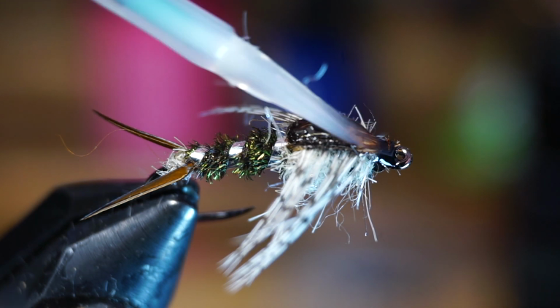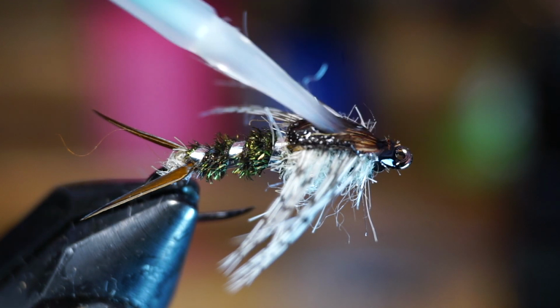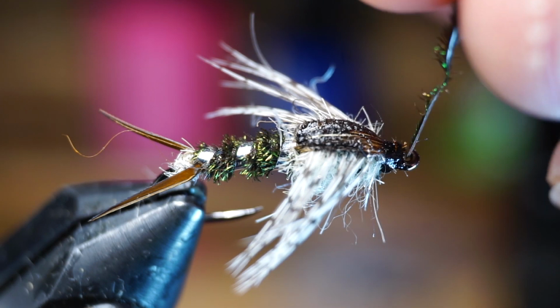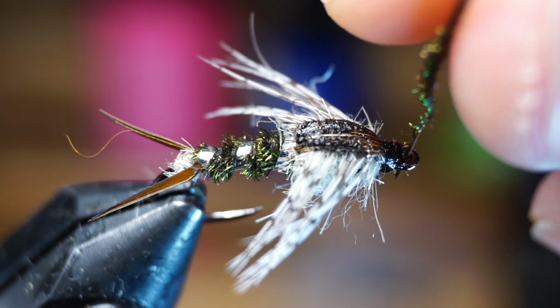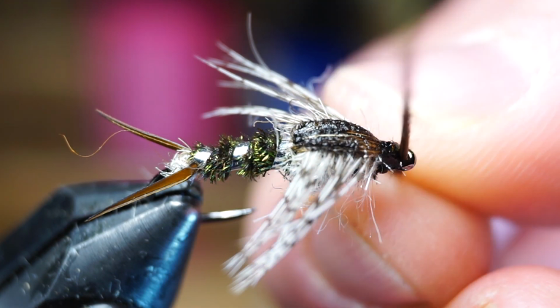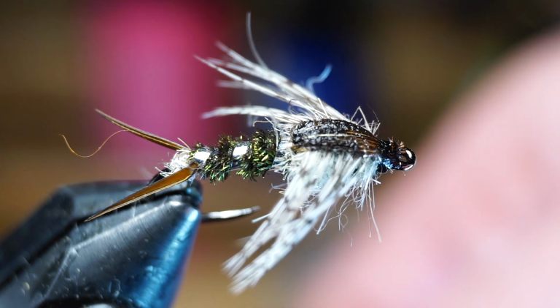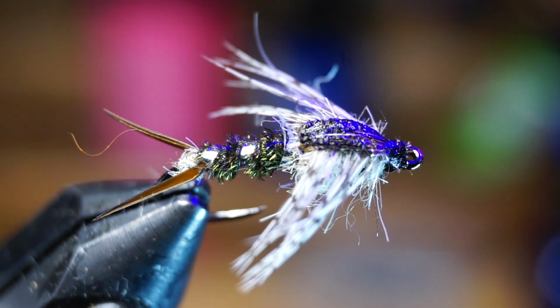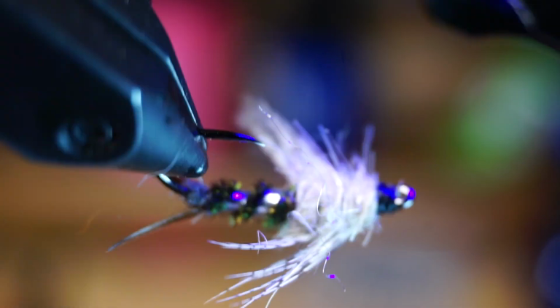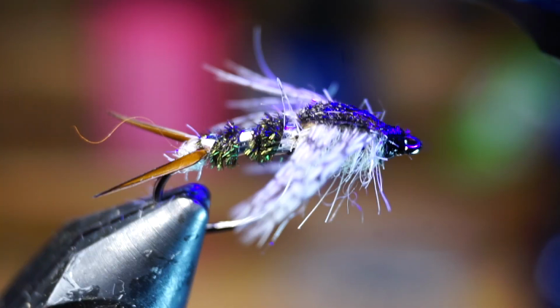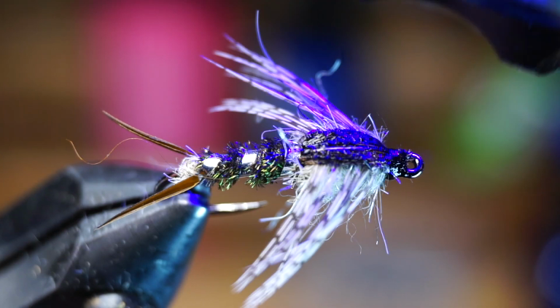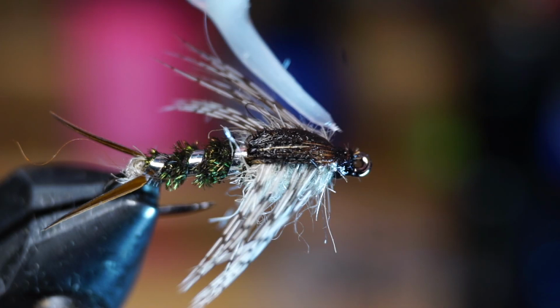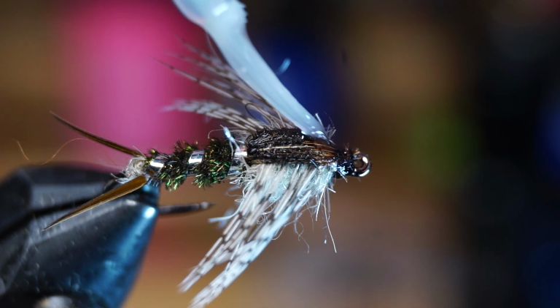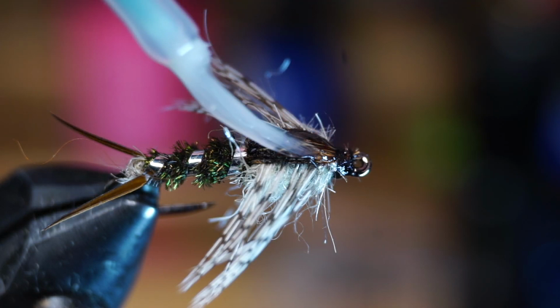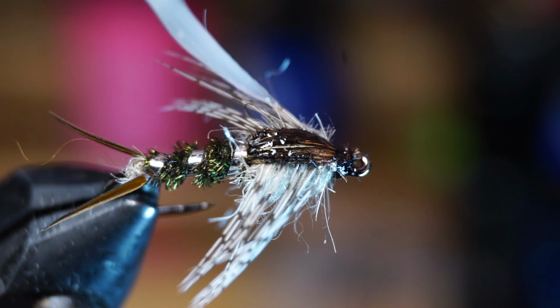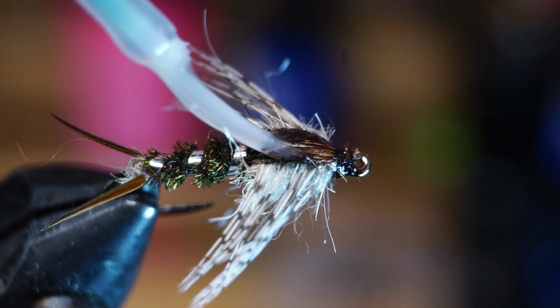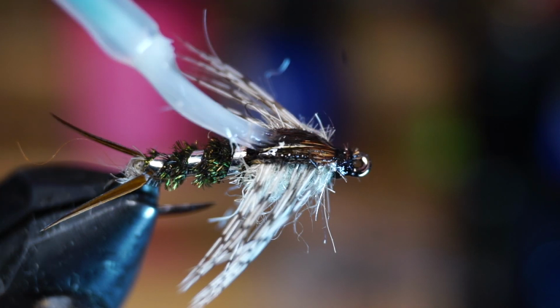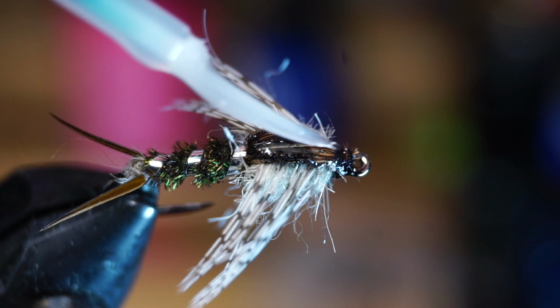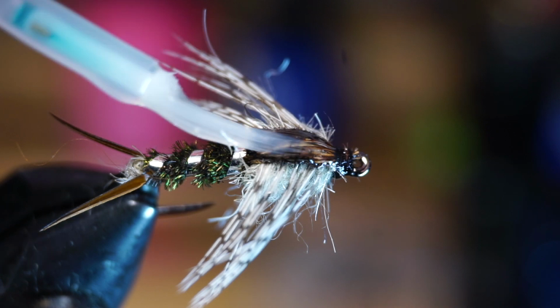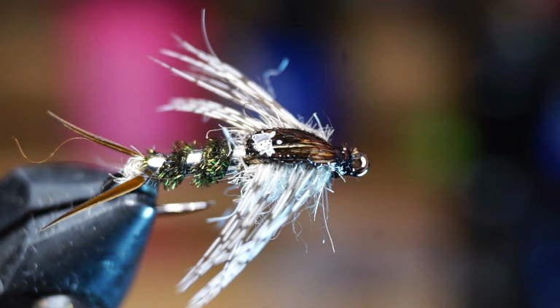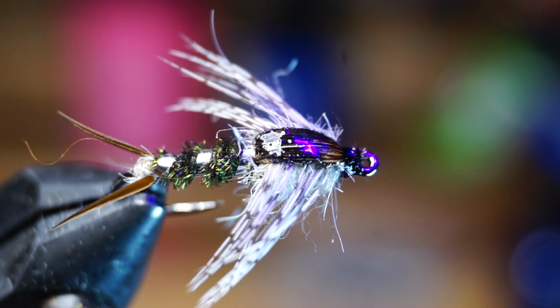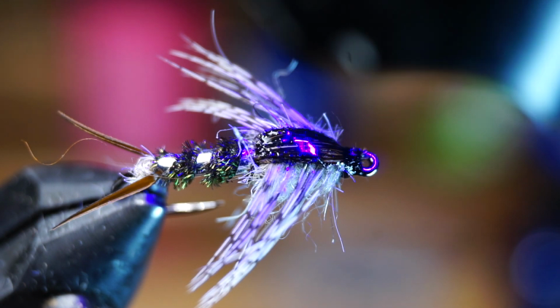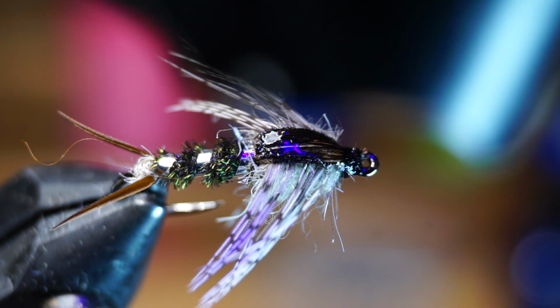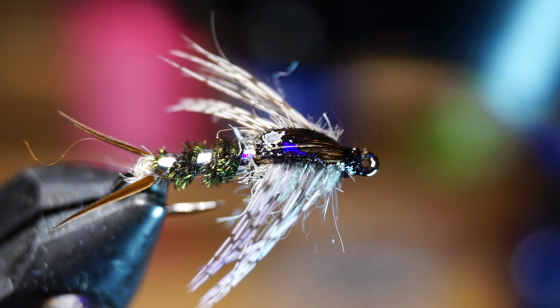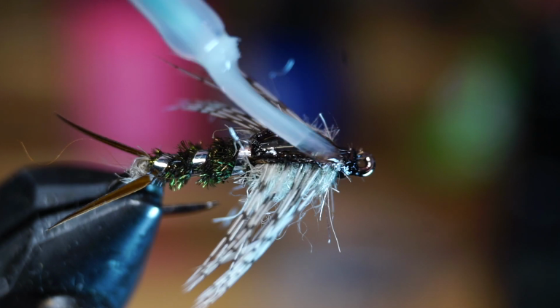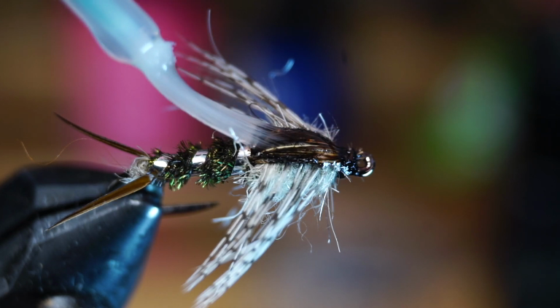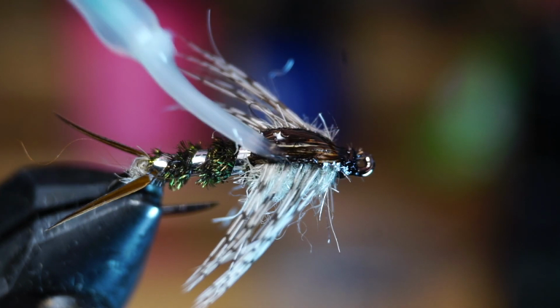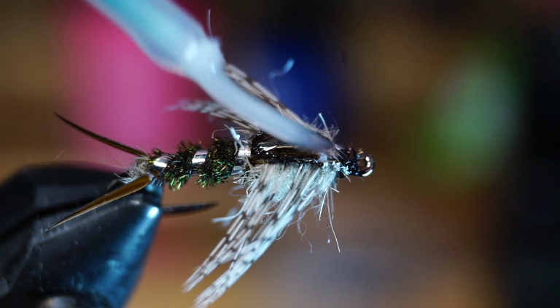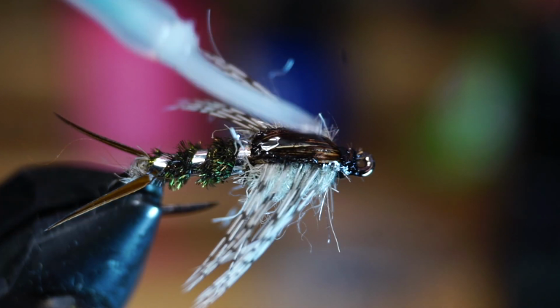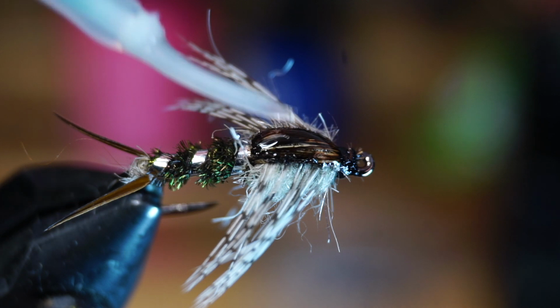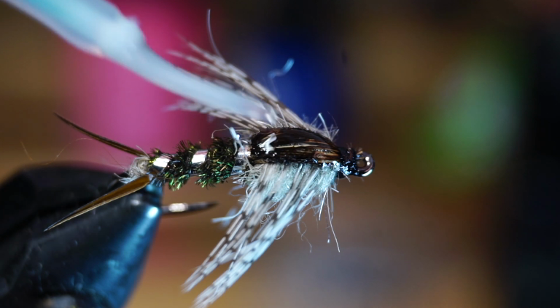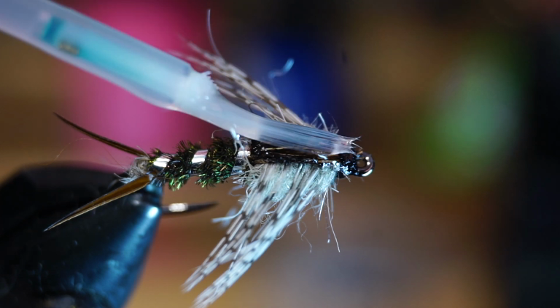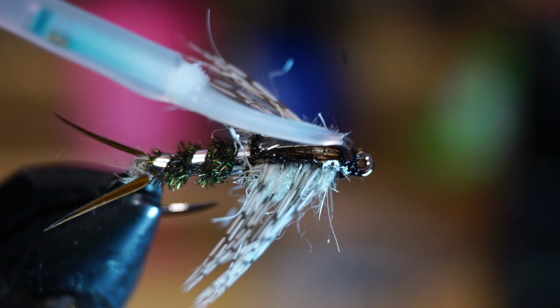I like using UV resin to cement the fly because it gives a nice glossy finish. If you're using the same, once you cure it, you can add a little more on the wing case if it doesn't look as shiny as you want. I decided to add a third coat here to really shine up the wing case.